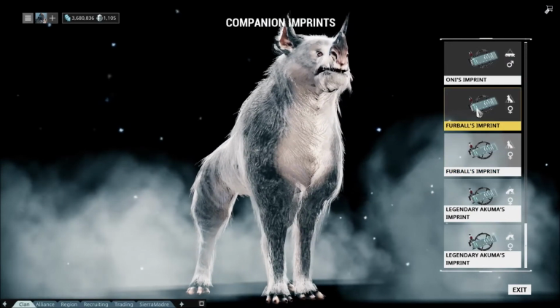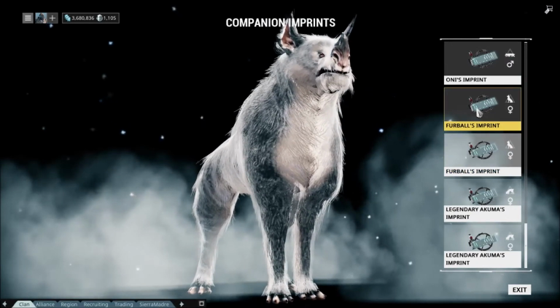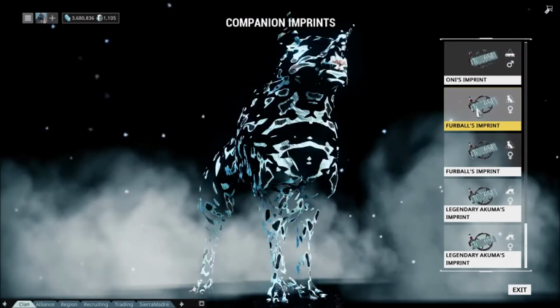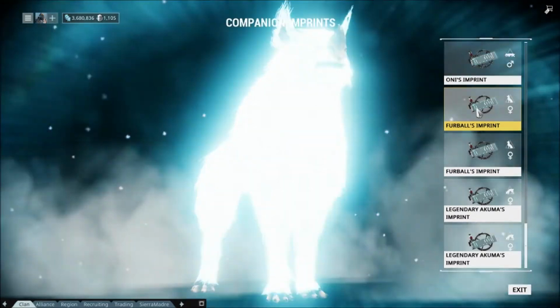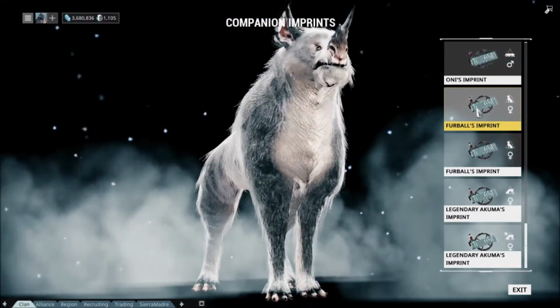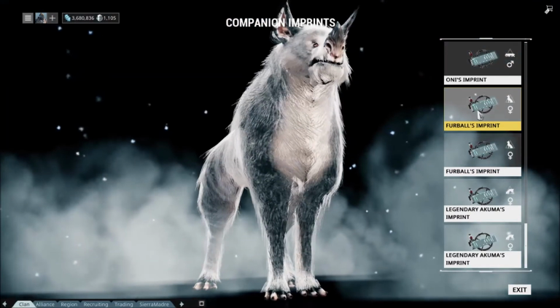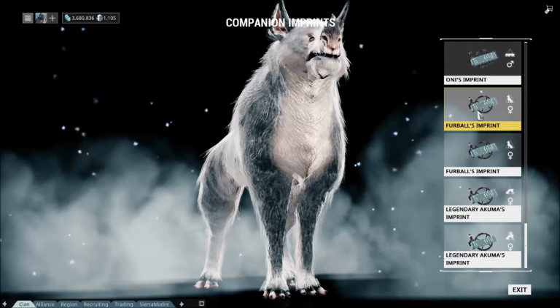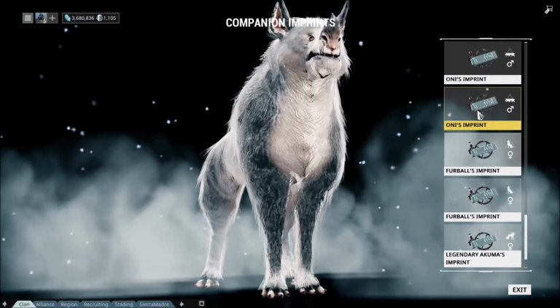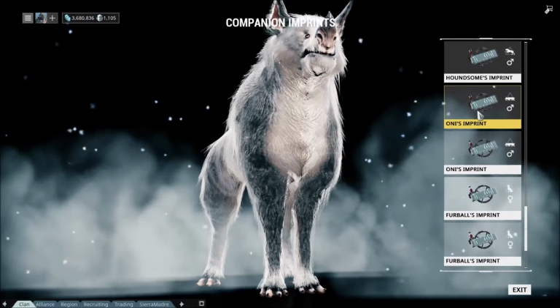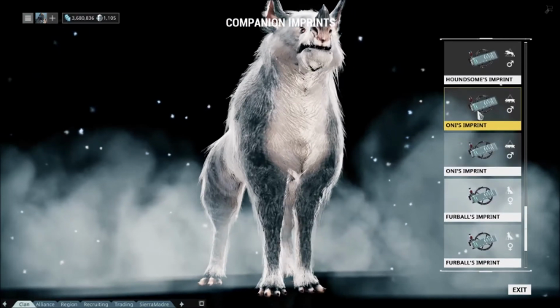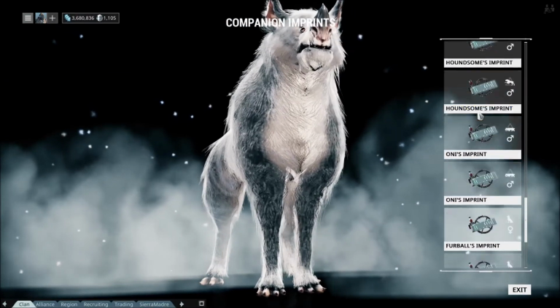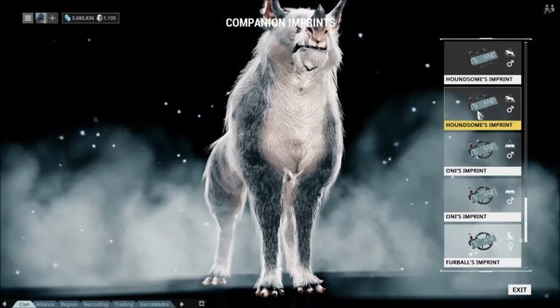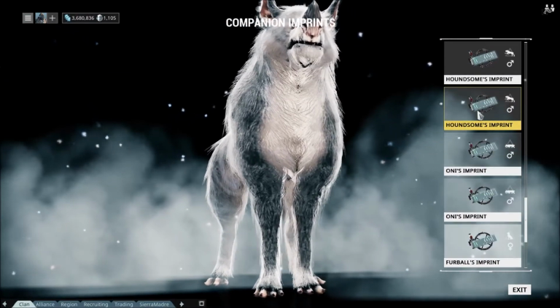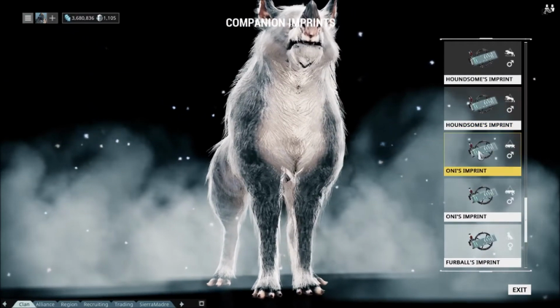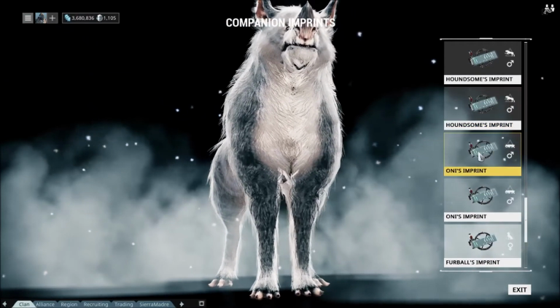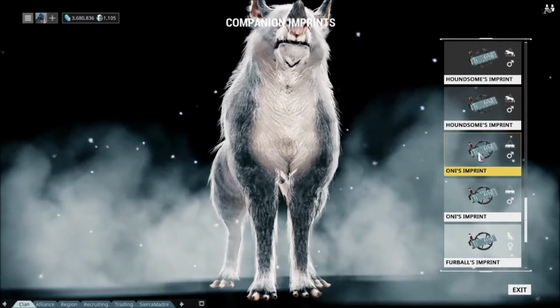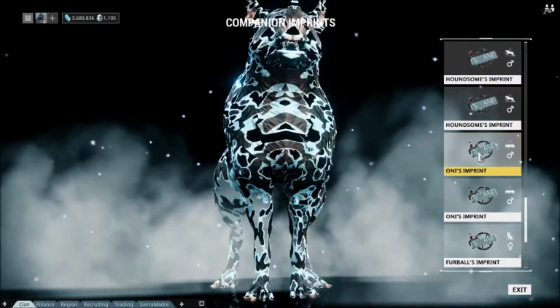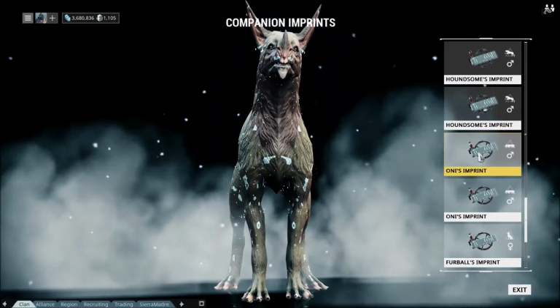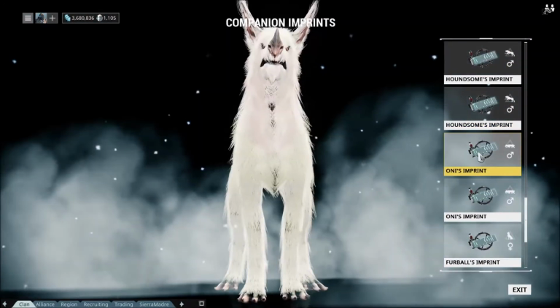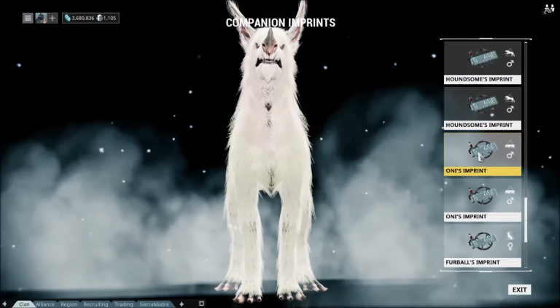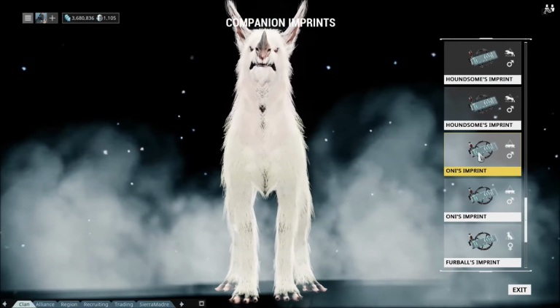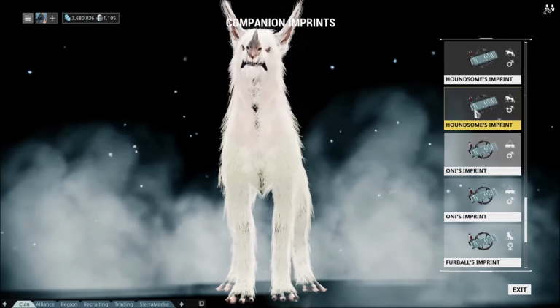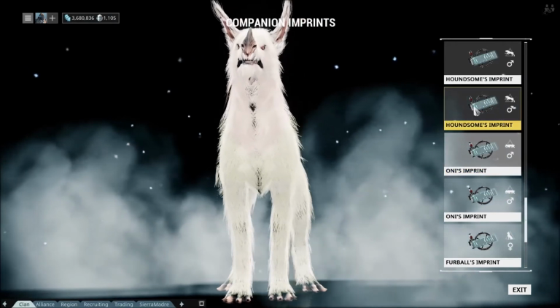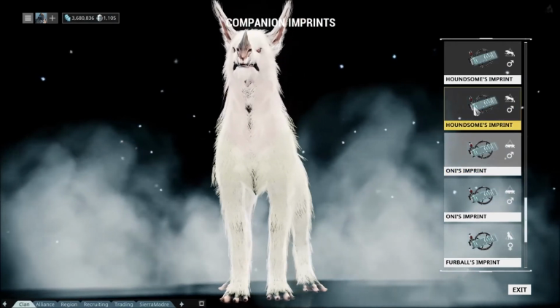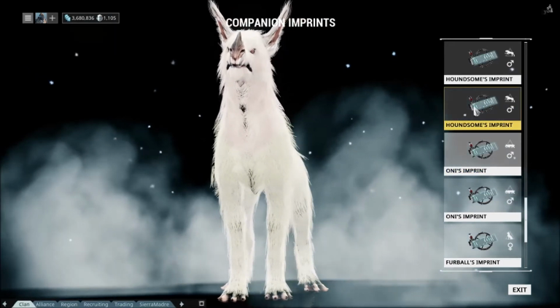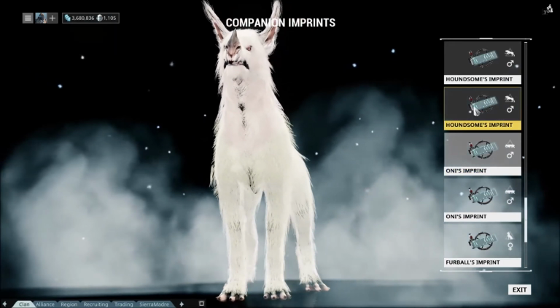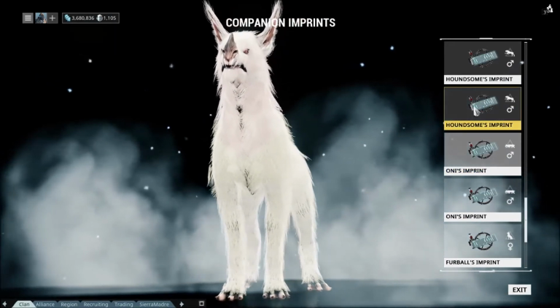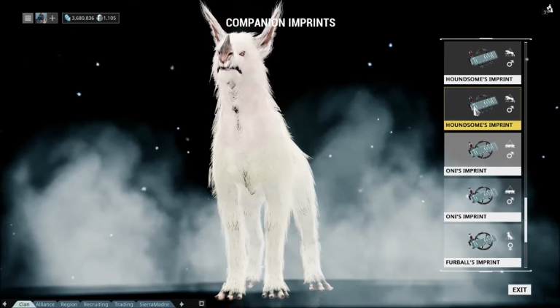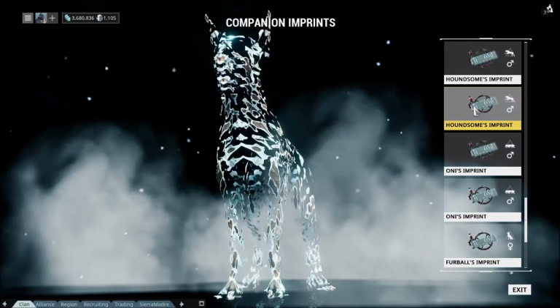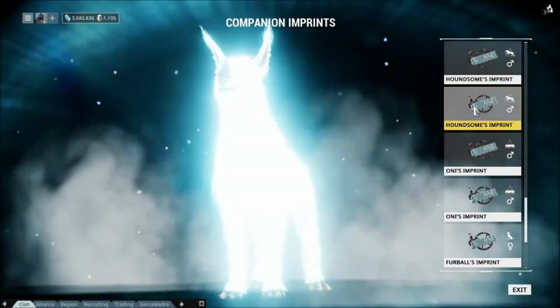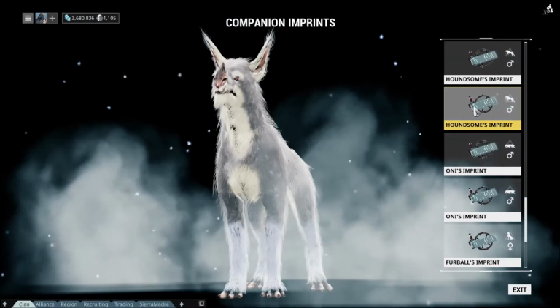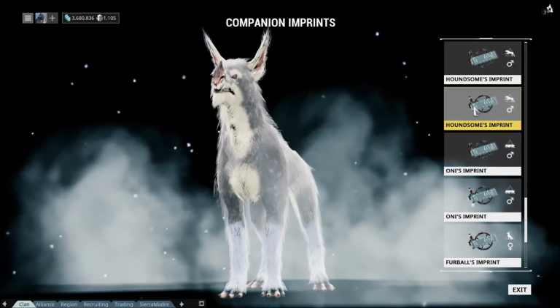And then here's Furball. He's a black bulky — I think he's a sahasa too. And then Oni, not really that special. I forget what type he is.